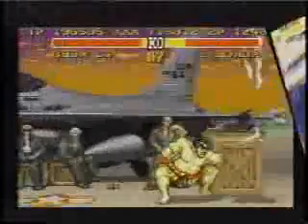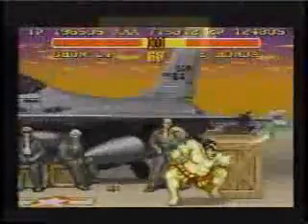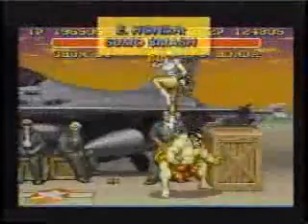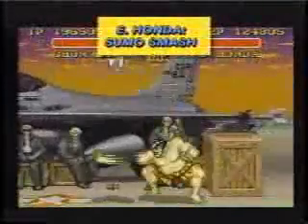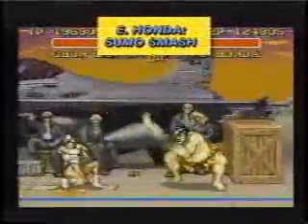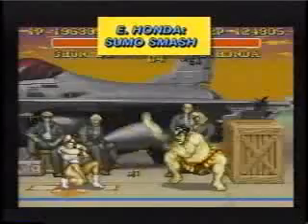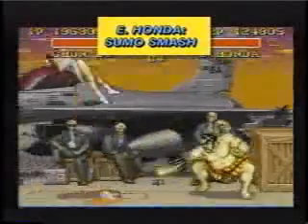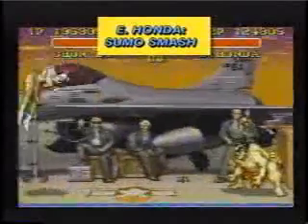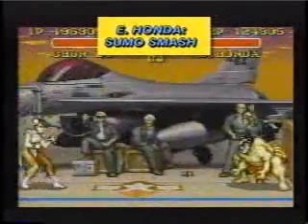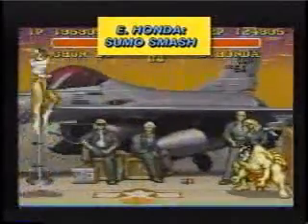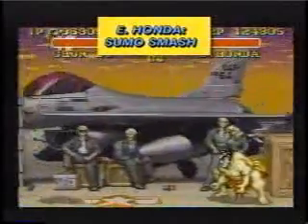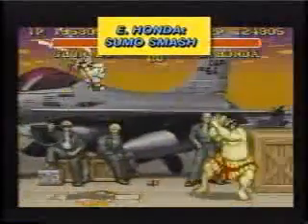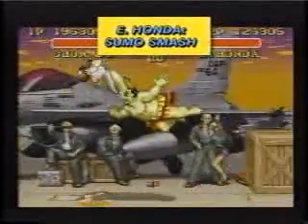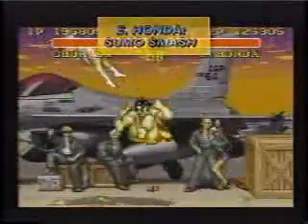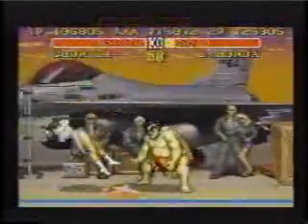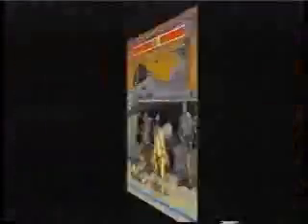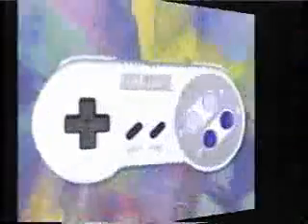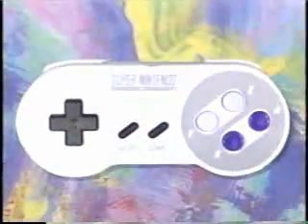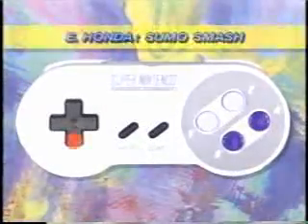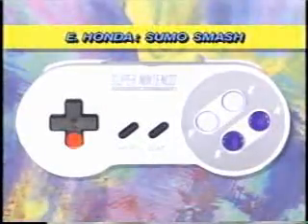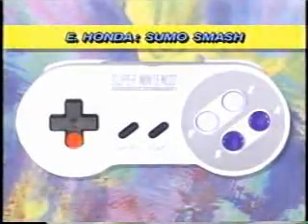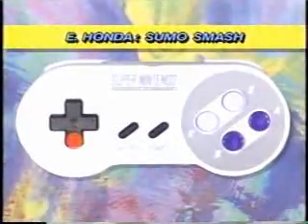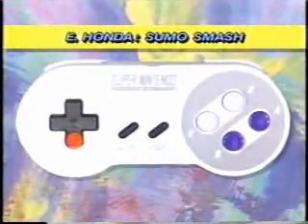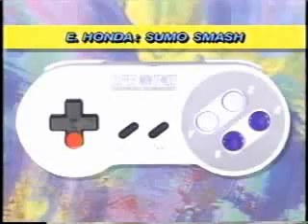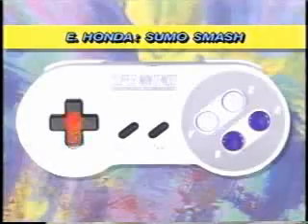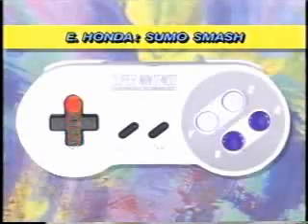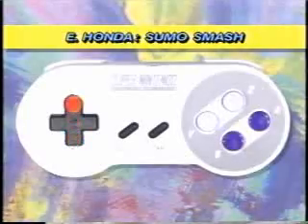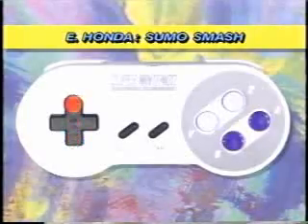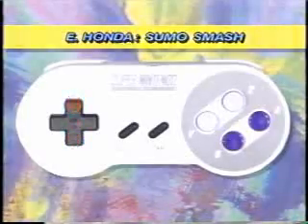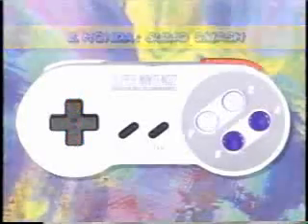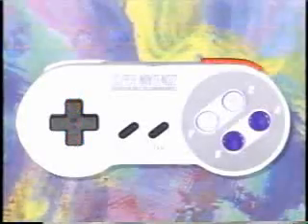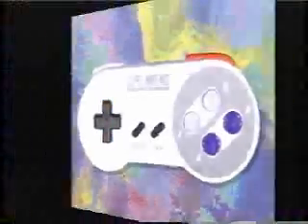E-Honda's Sumo Smash makes a lasting impression on any opponent. Press down for two seconds, then straight up, then quickly press any kick button.